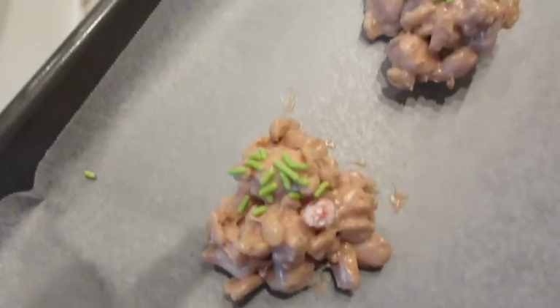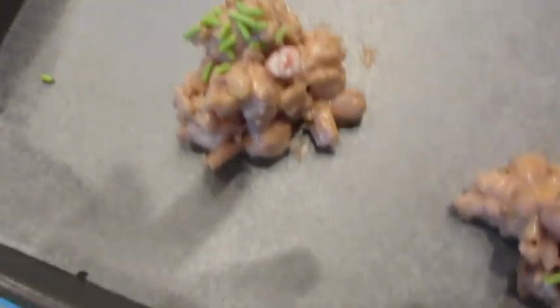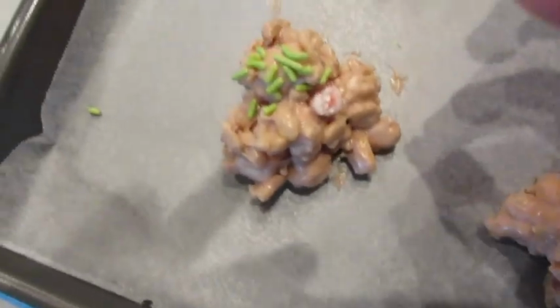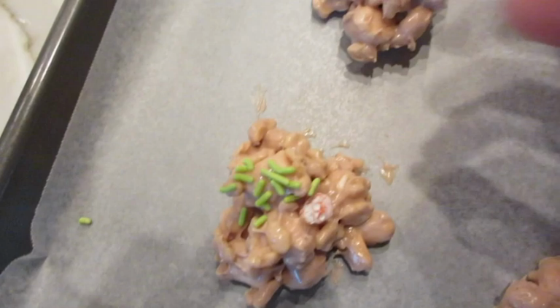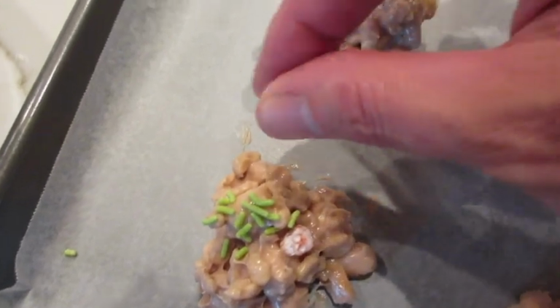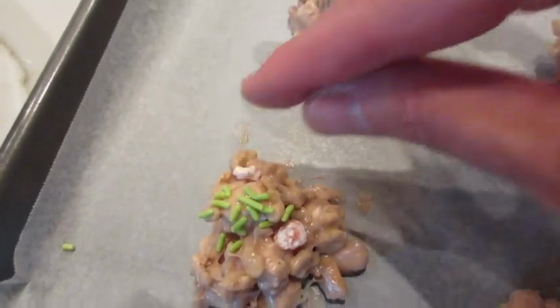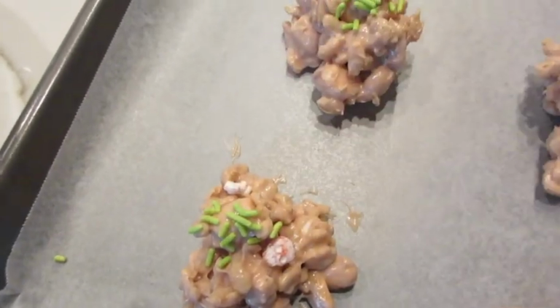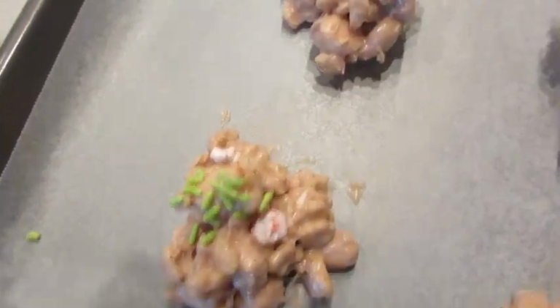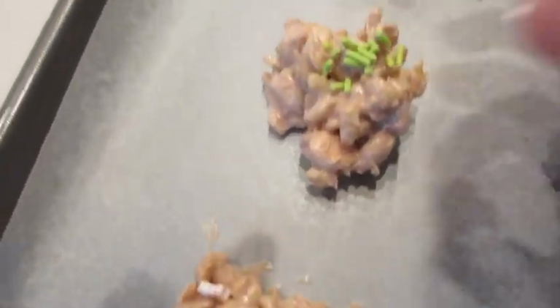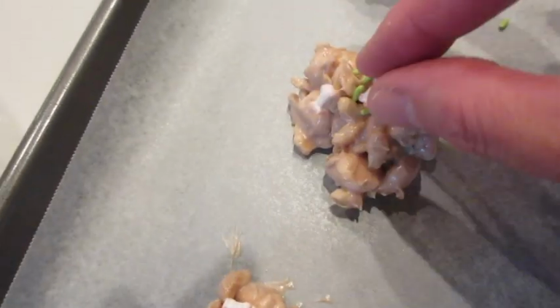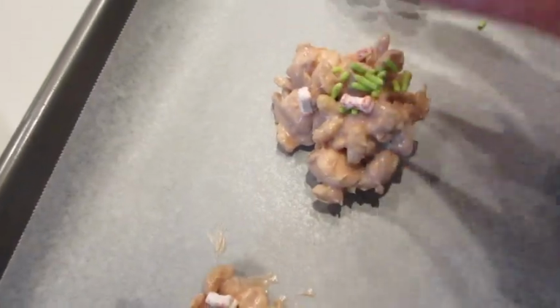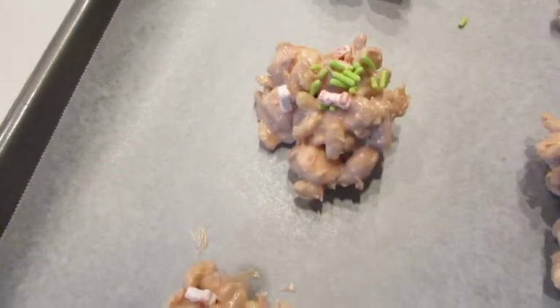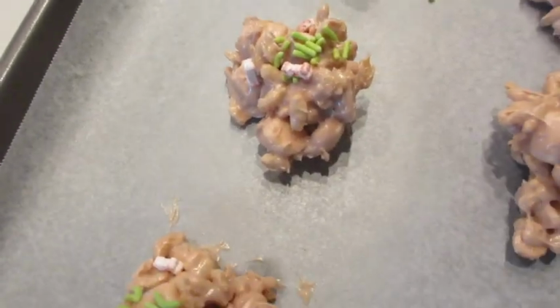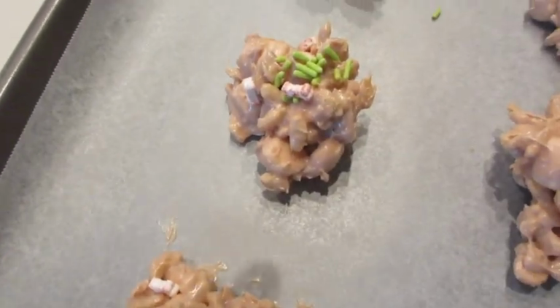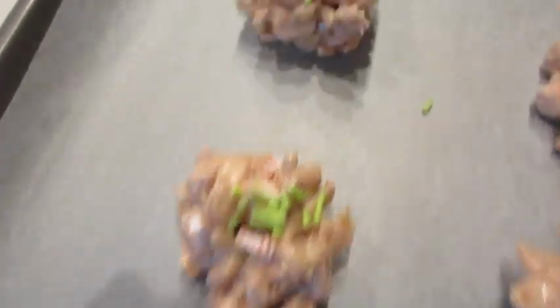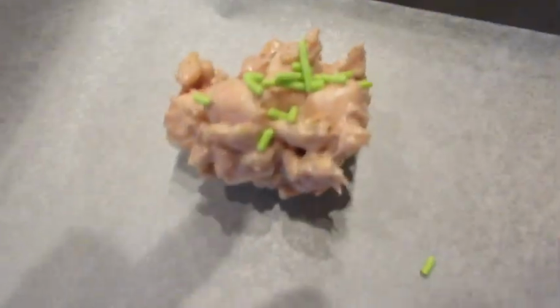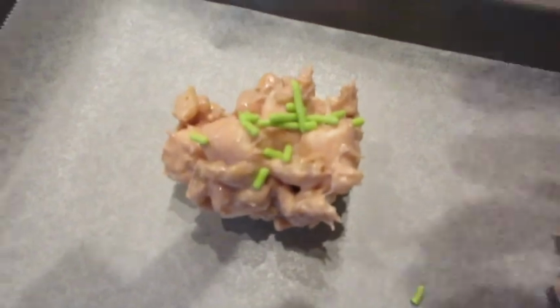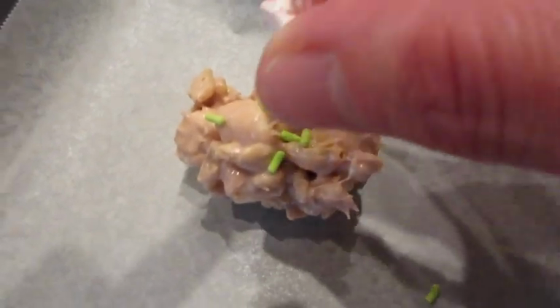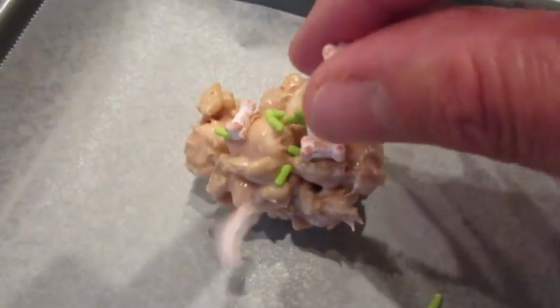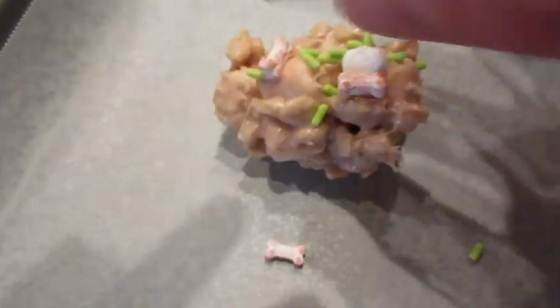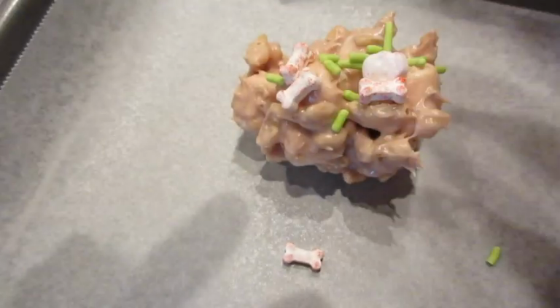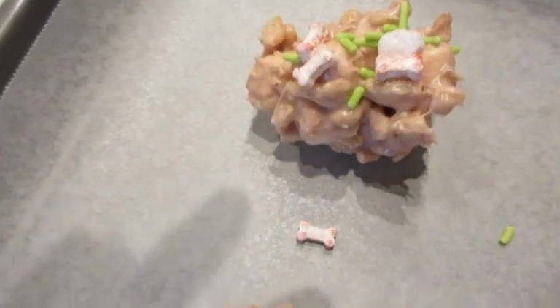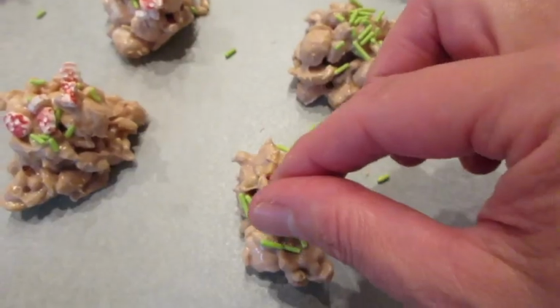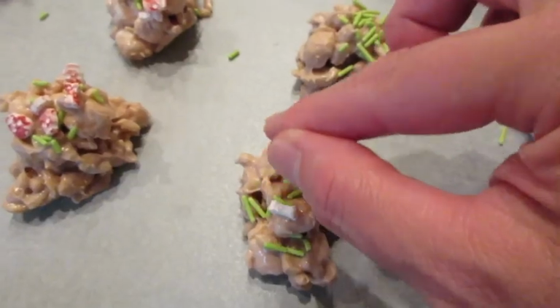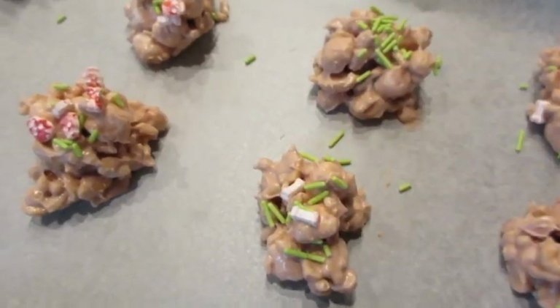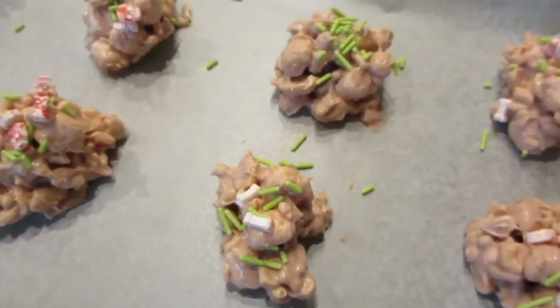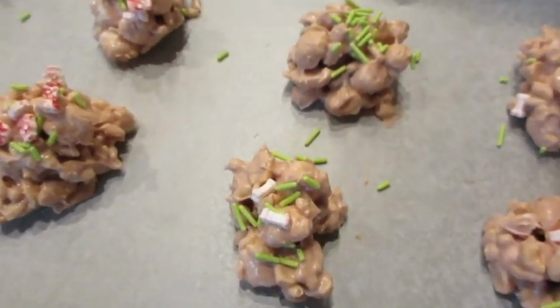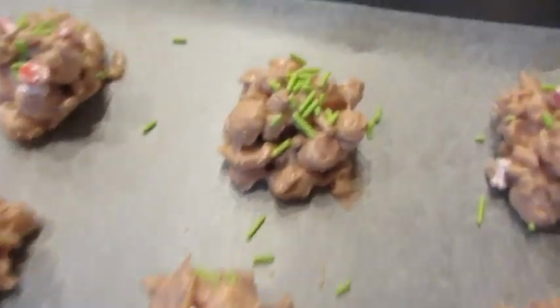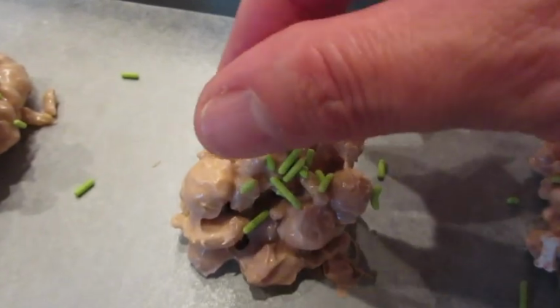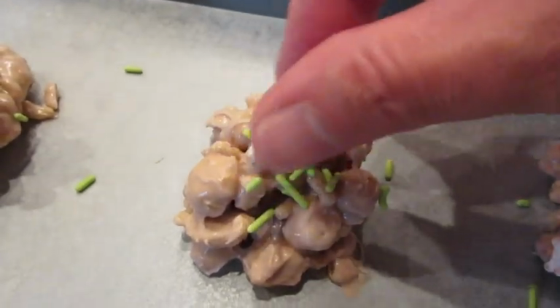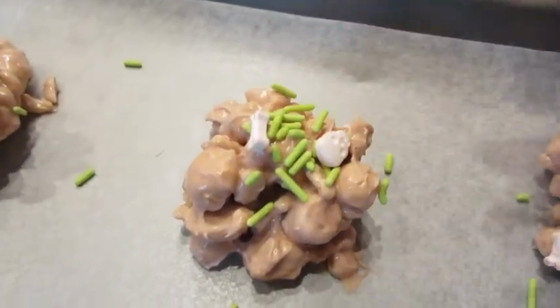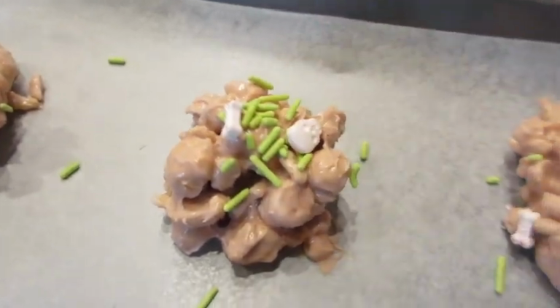If you want to use all white chocolate chips, you be my guest. Or if you want to use a different color — all lavender, all orange, or black will even work too. Be sure to add your sprinkles before your chocolate hardens.